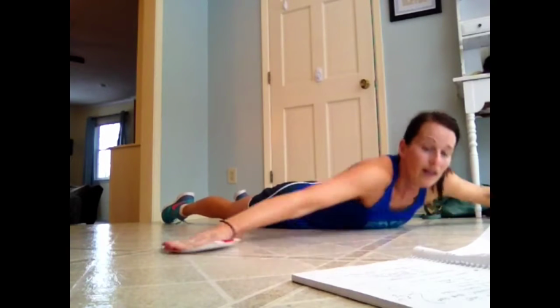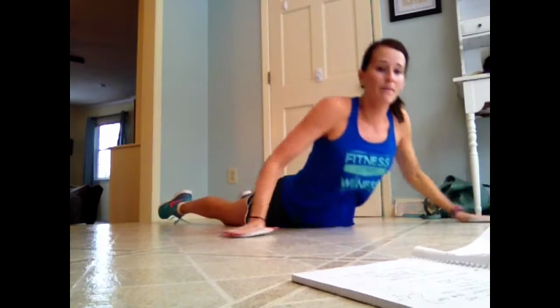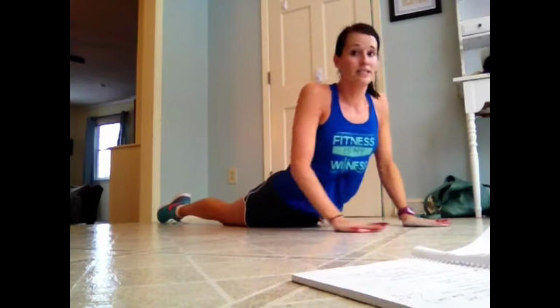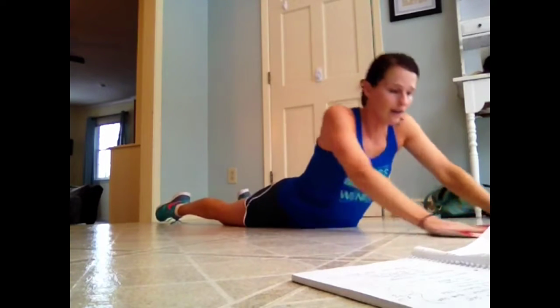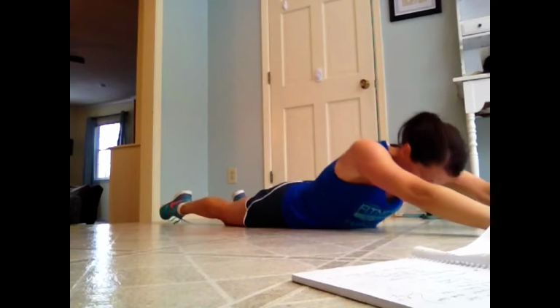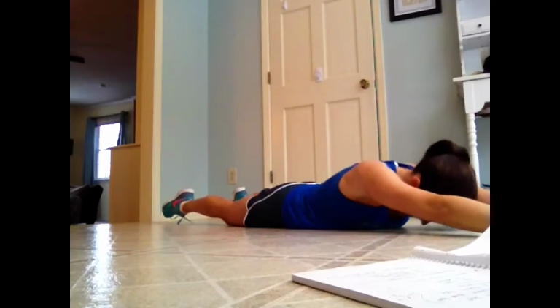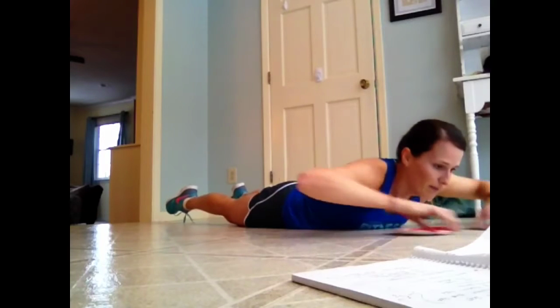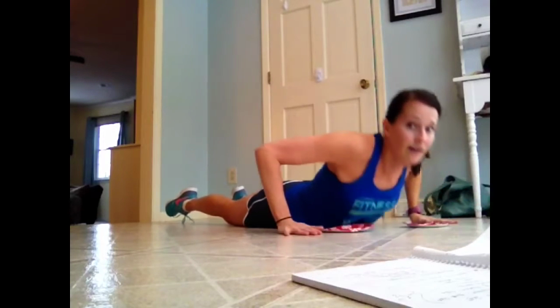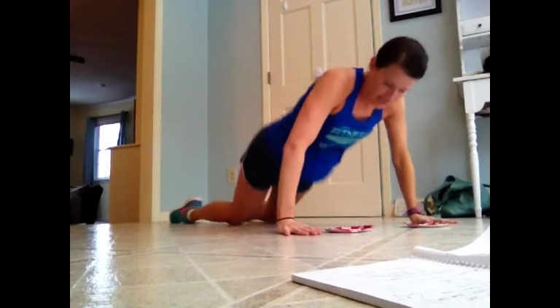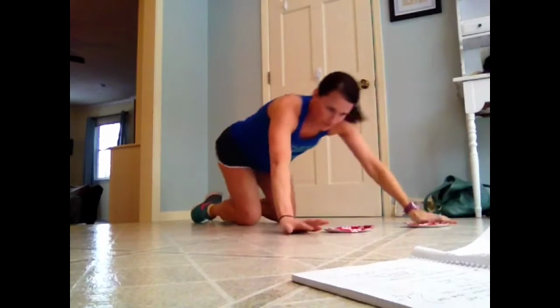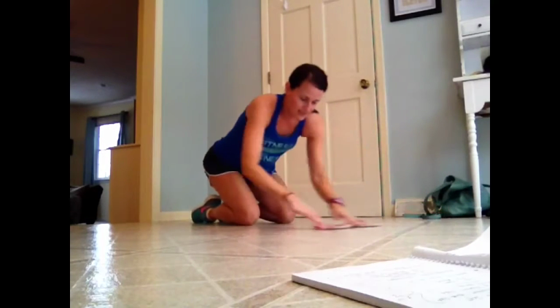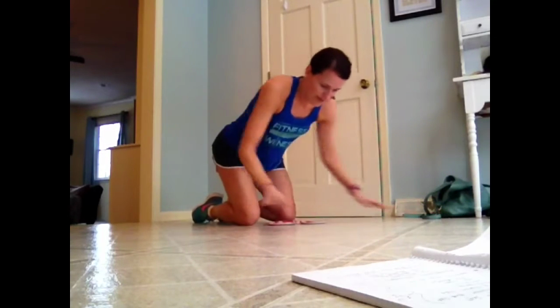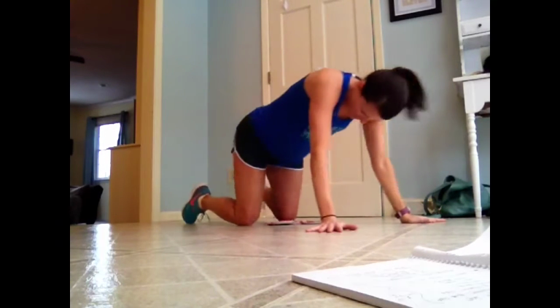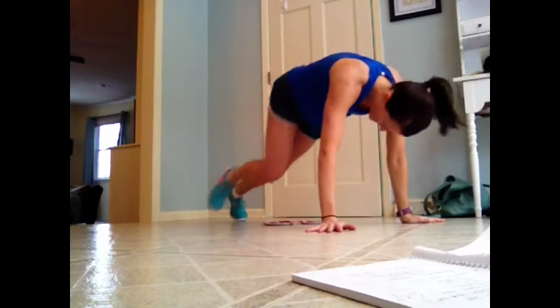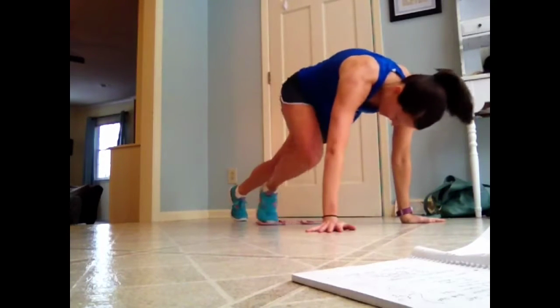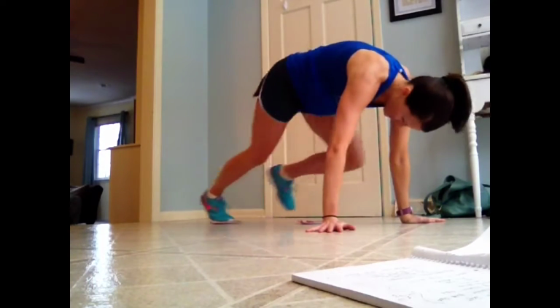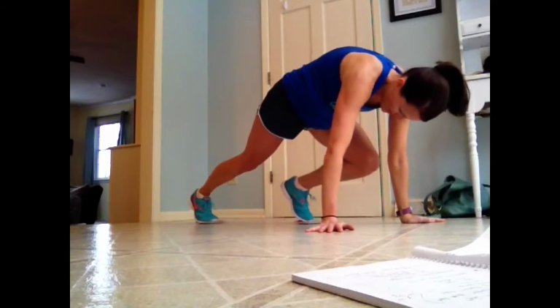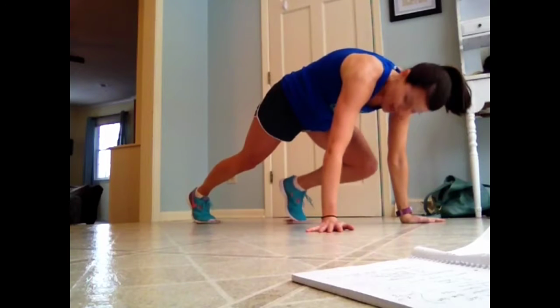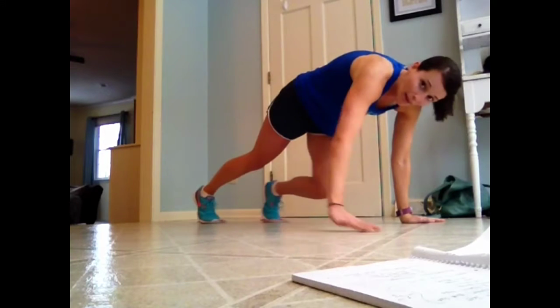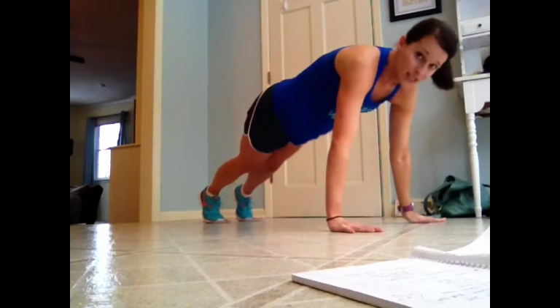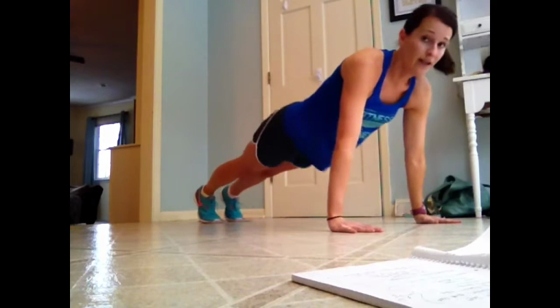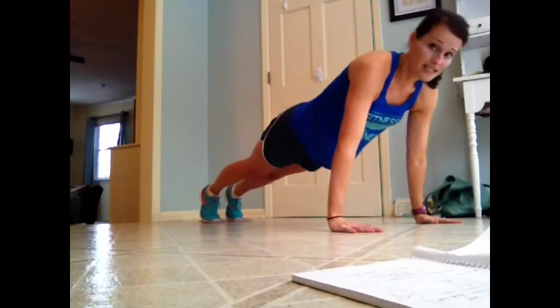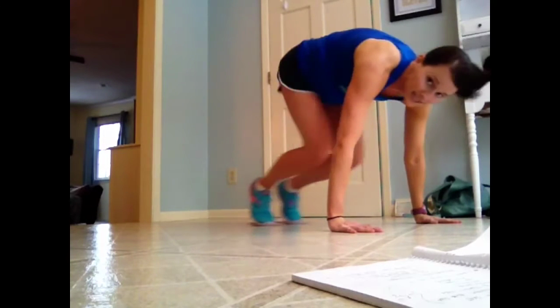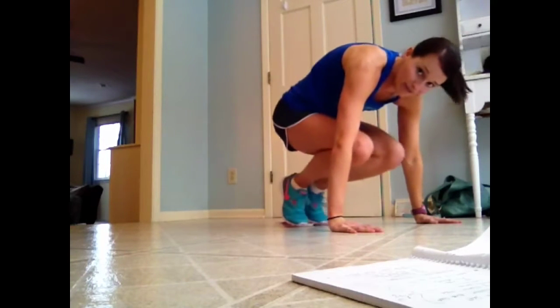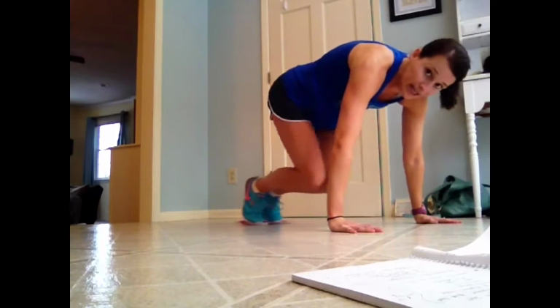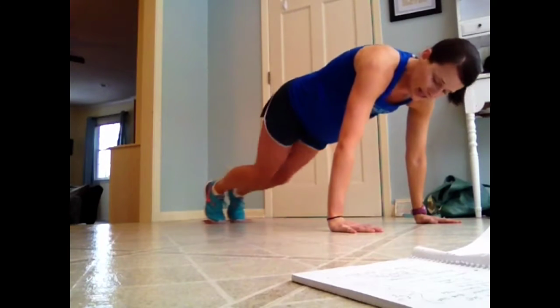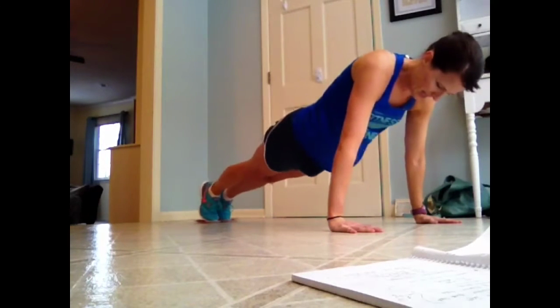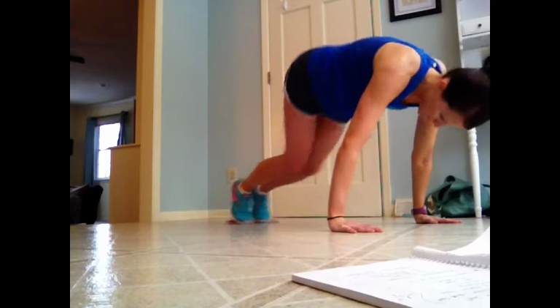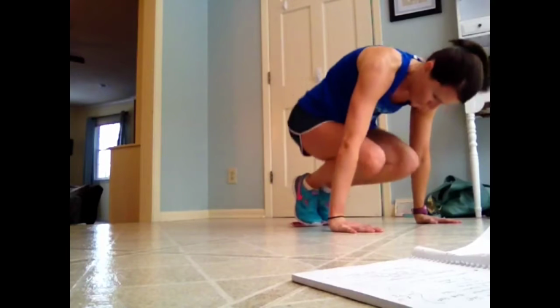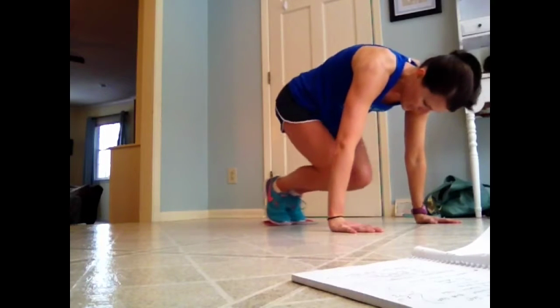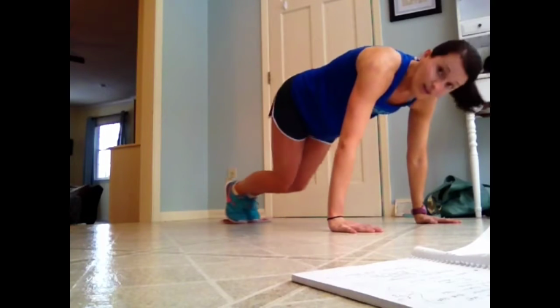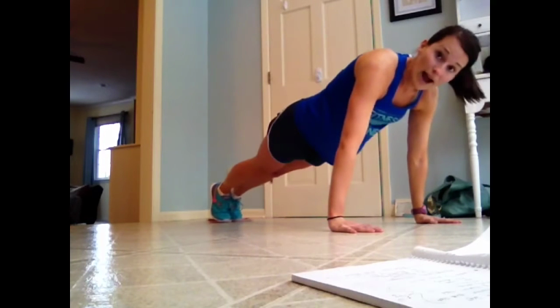And then I might do a tuck. I put the plates under my feet again, back to that half plank position, but this time I'll tuck my feet in. So working the lower abs.